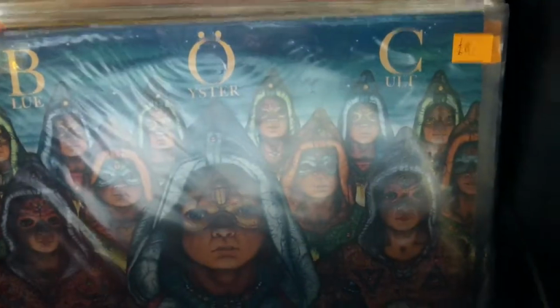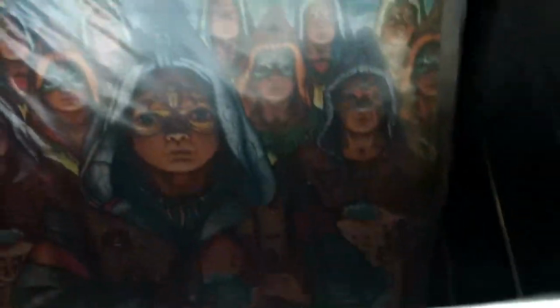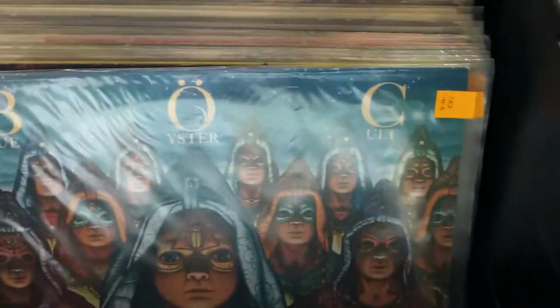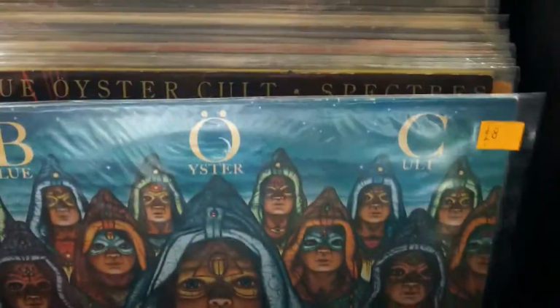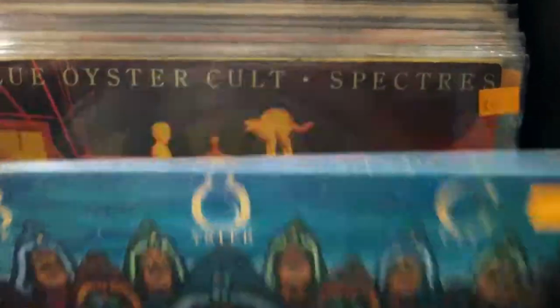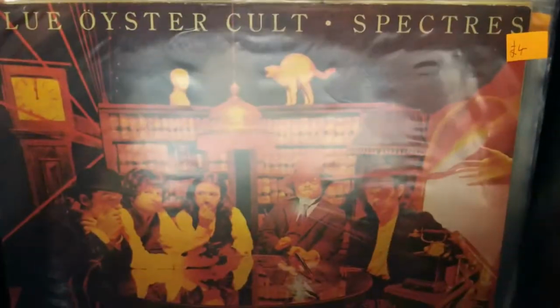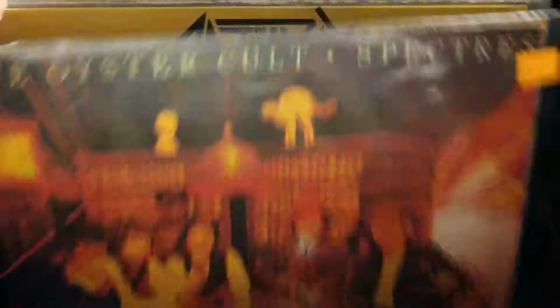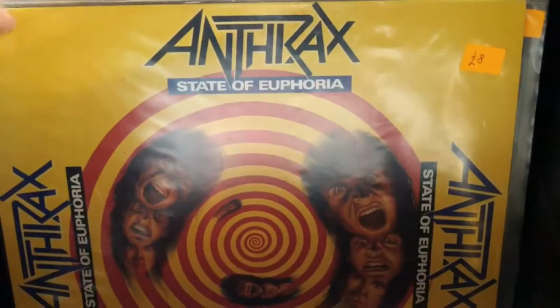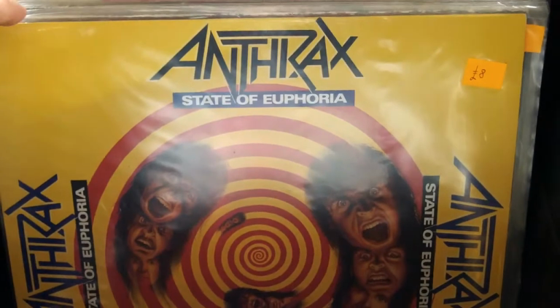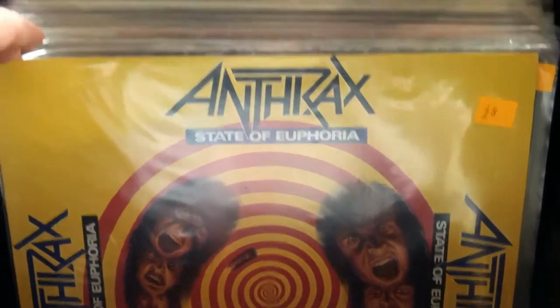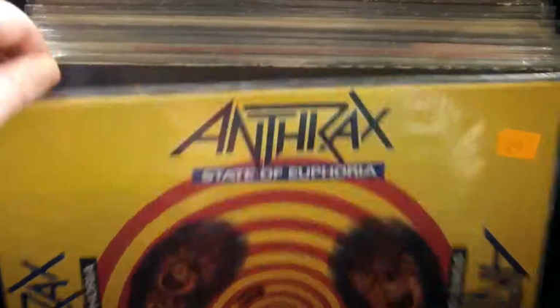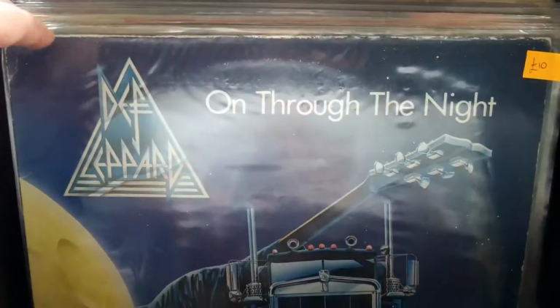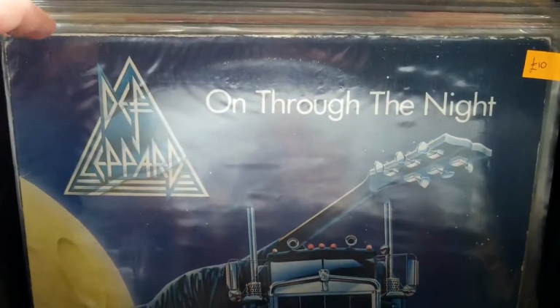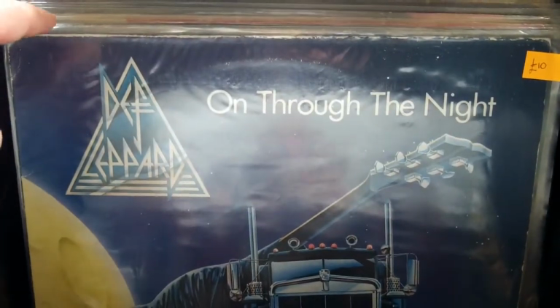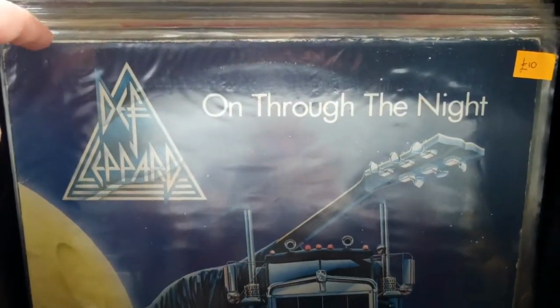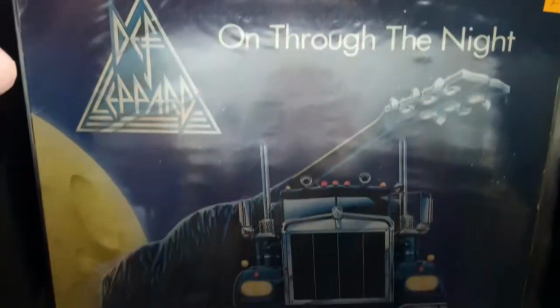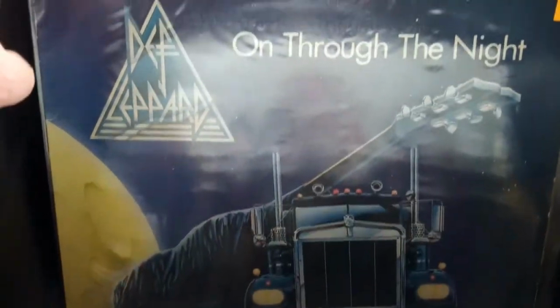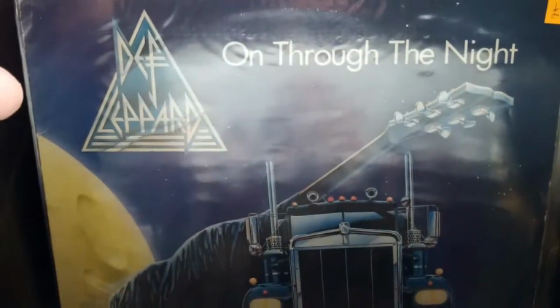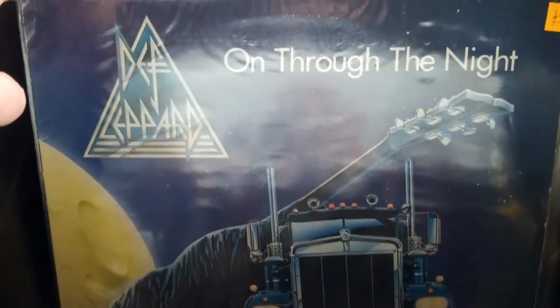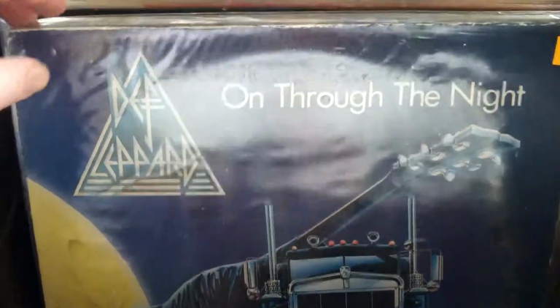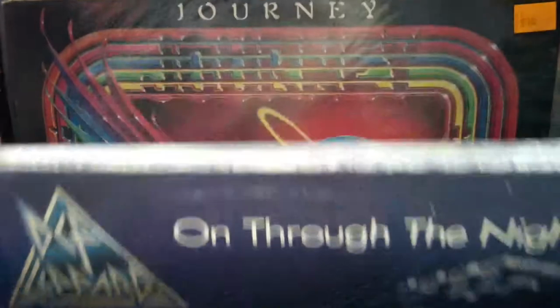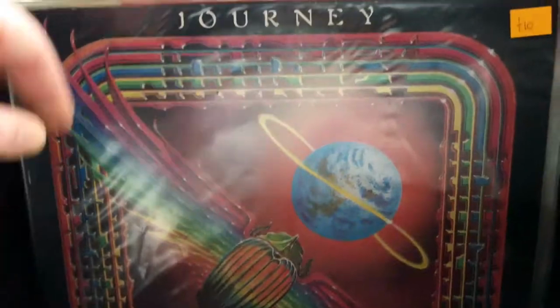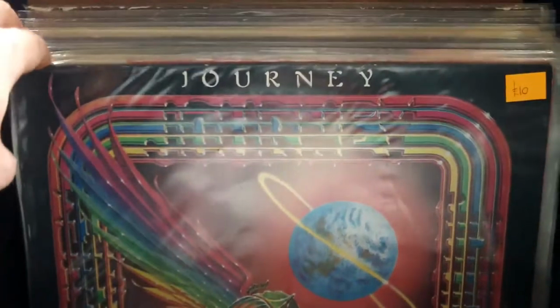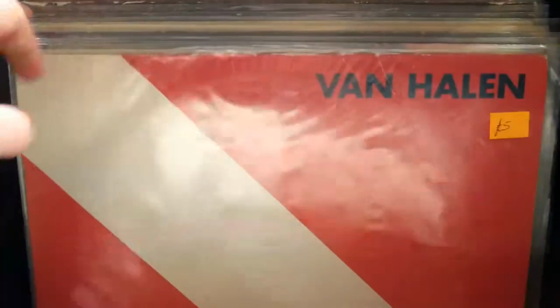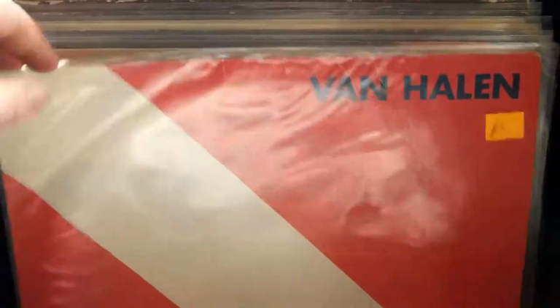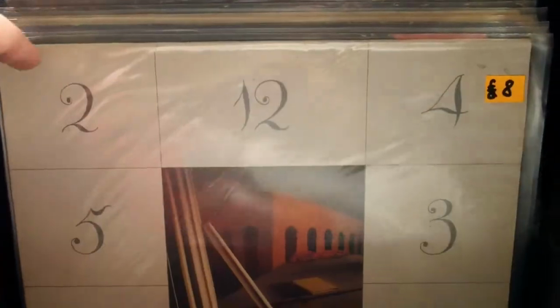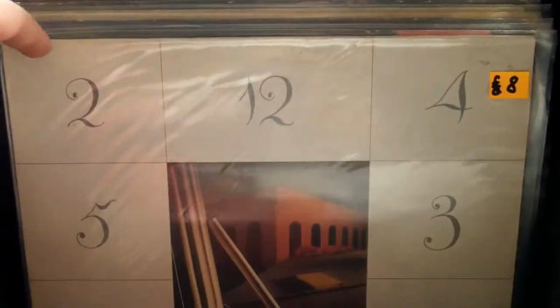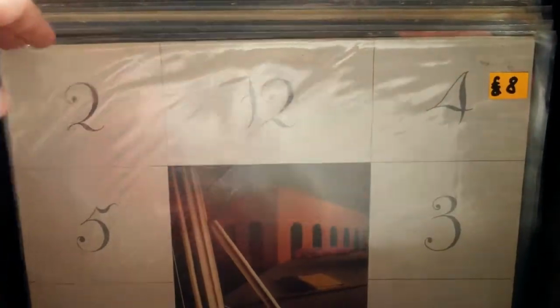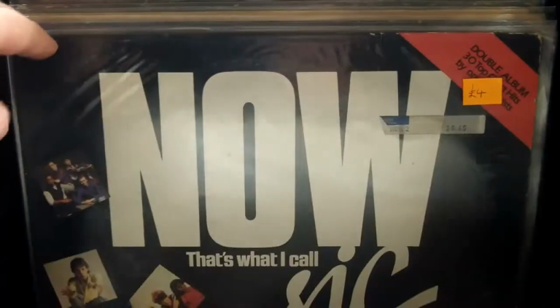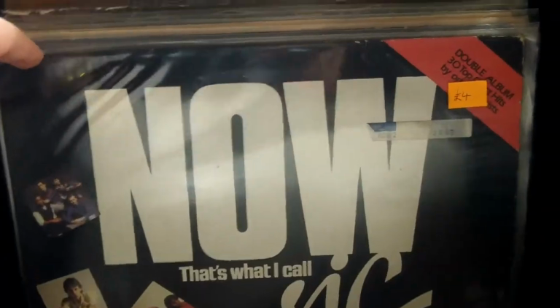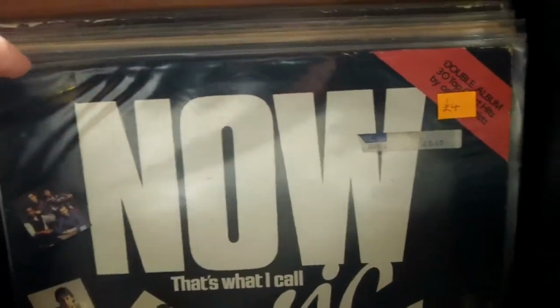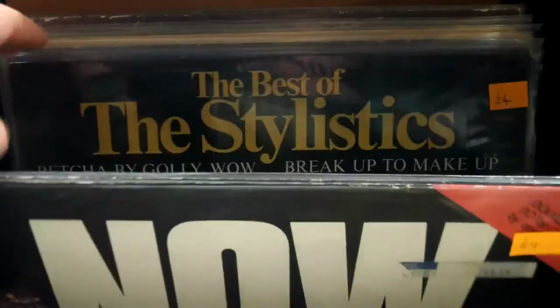And I got that as well — Fire of Unknown Origin. That's going to turn up on a video soon. I should have got this actually — the Anthrax one. I don't know how I missed it. You can see I just kind of whizzed past it. But if it's still there next time, I'm going to pick that up.